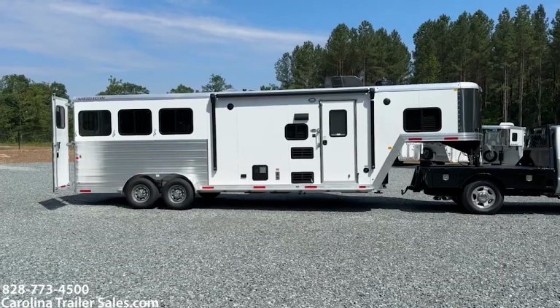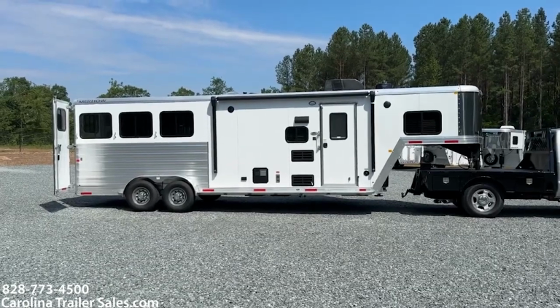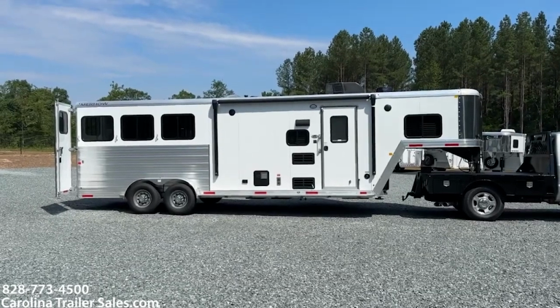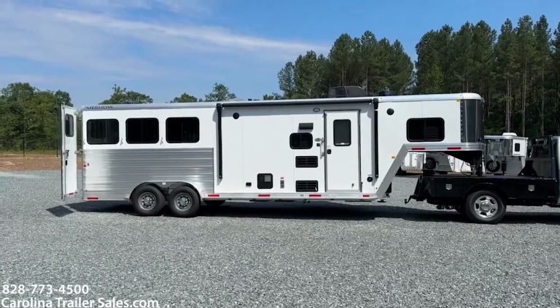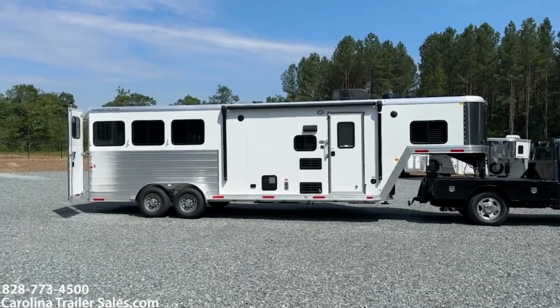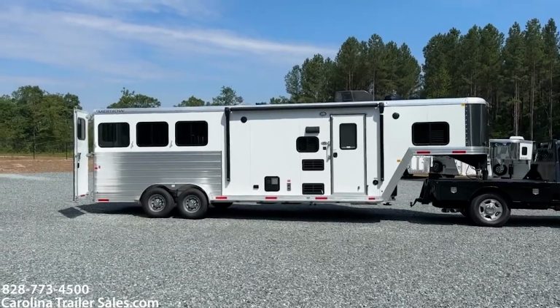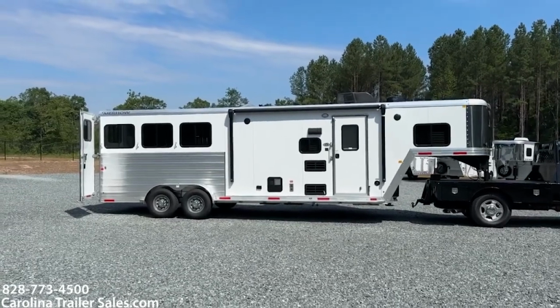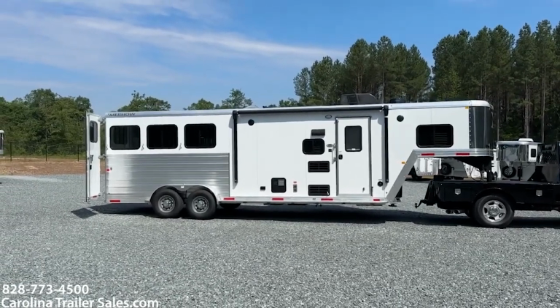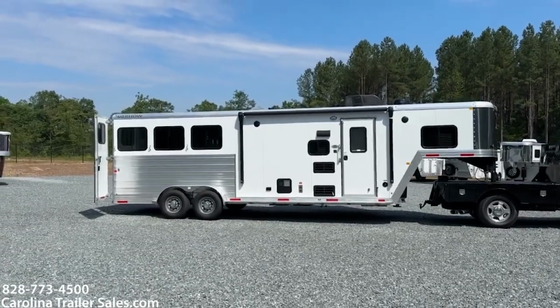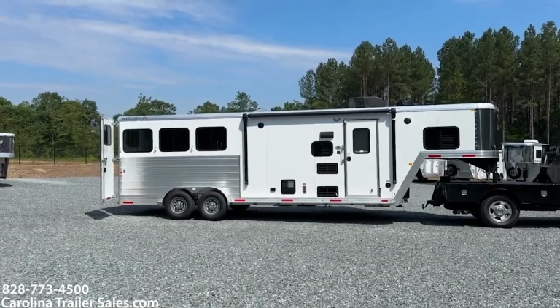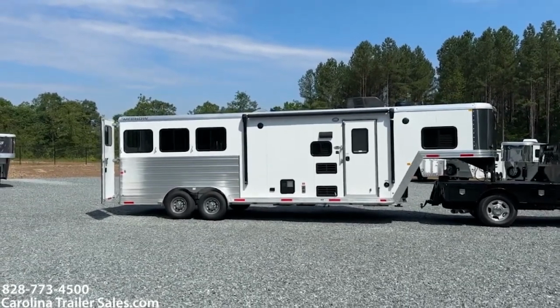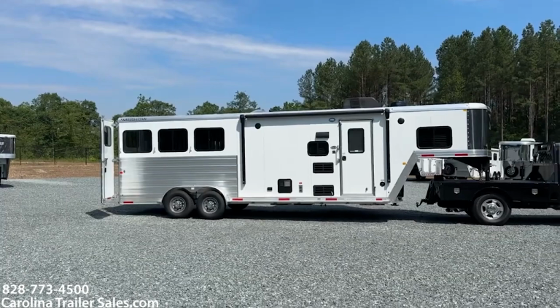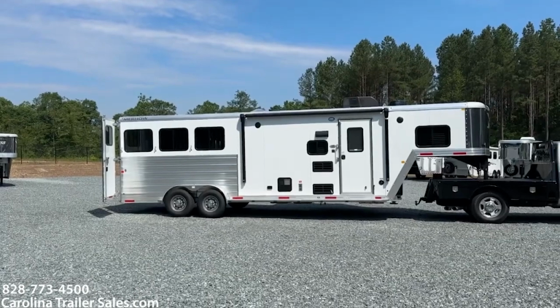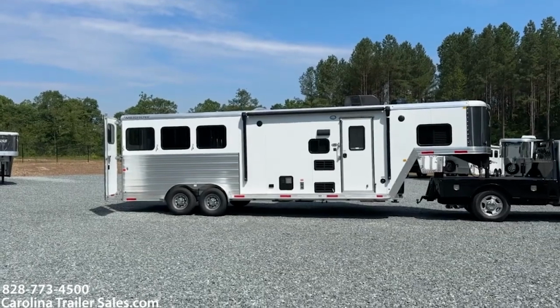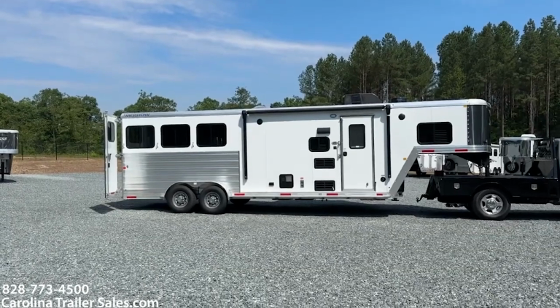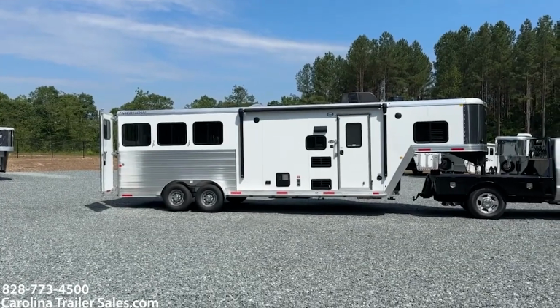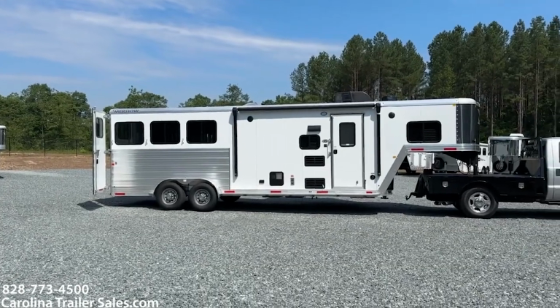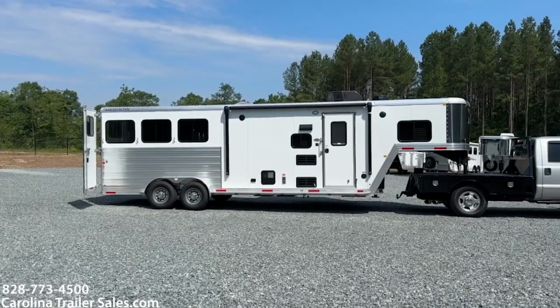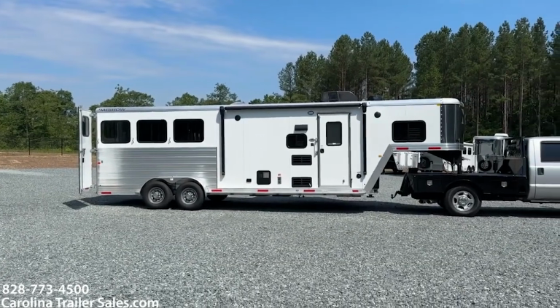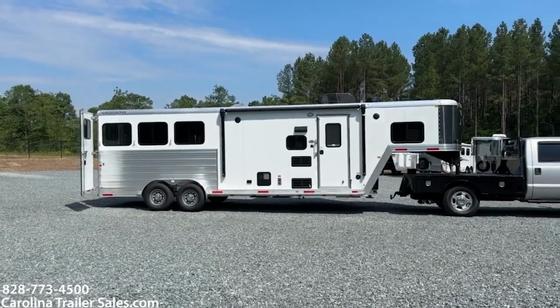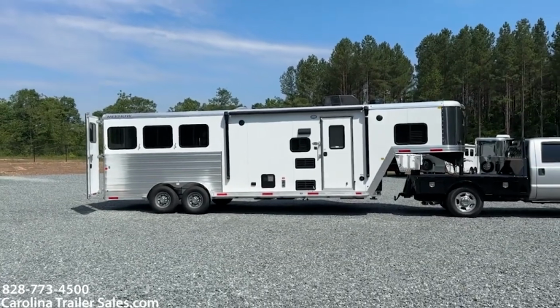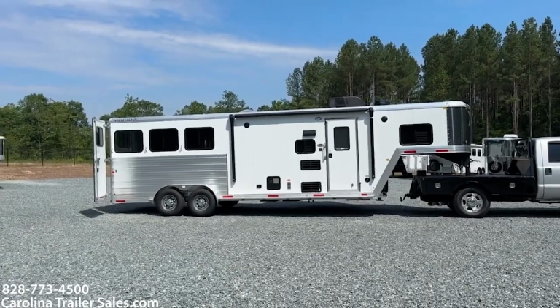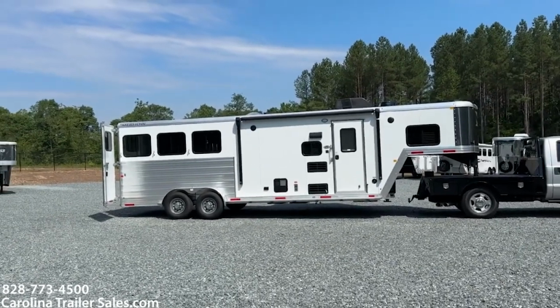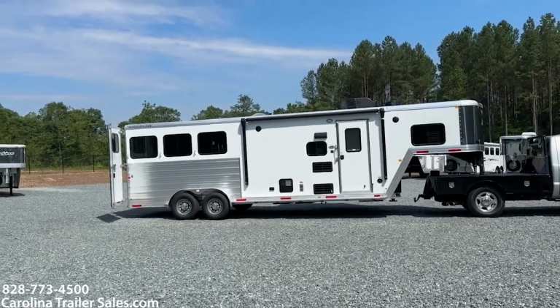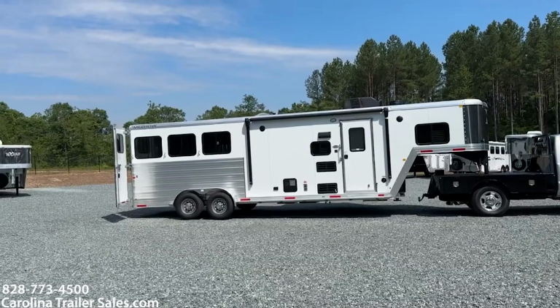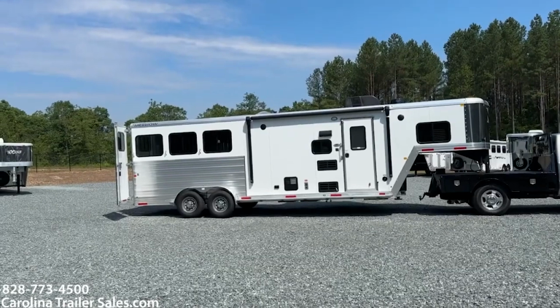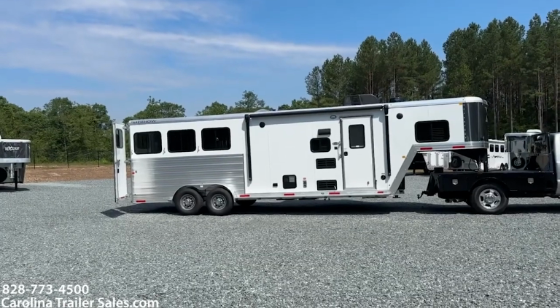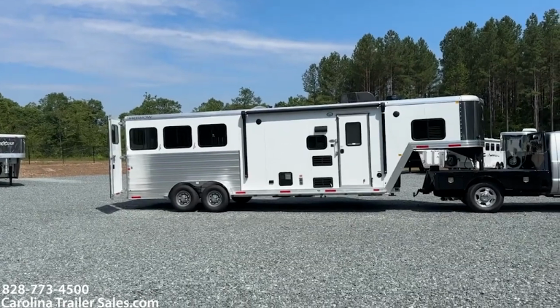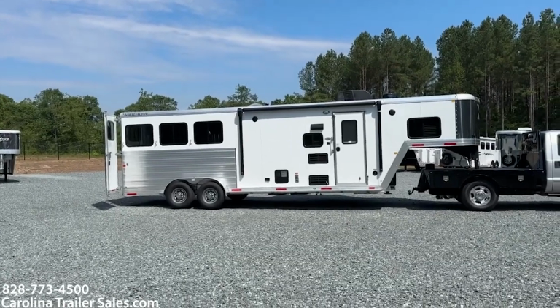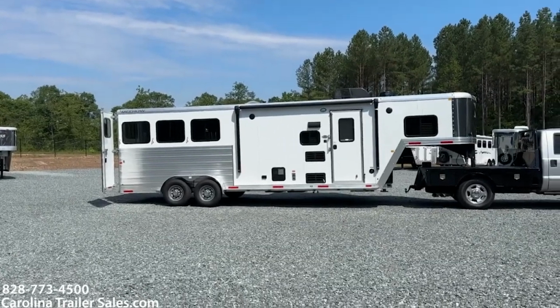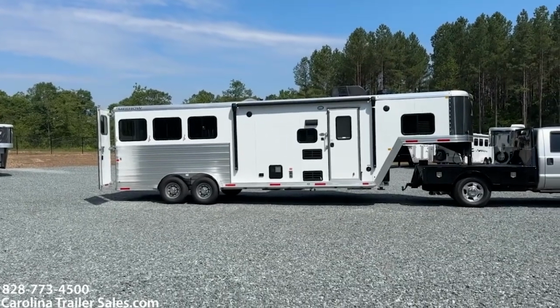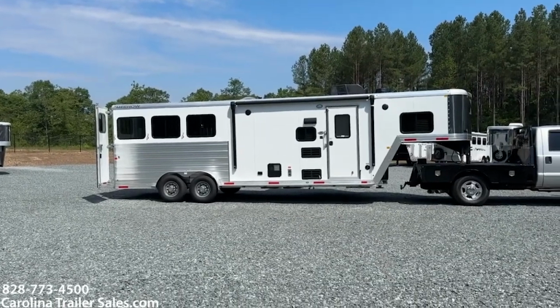Hey everybody, it's Ashley, Carolina Trailer Sales, carolinatrailersales.com. We're located in Pine Hall, North Carolina. We are by appointment only and you can reach me at 828-773-4500.